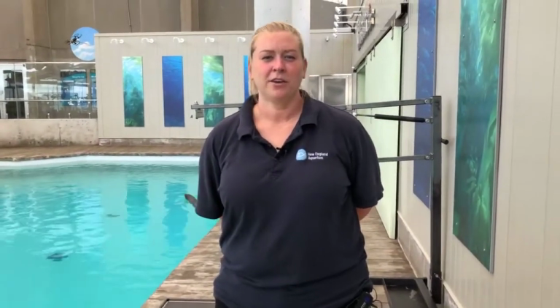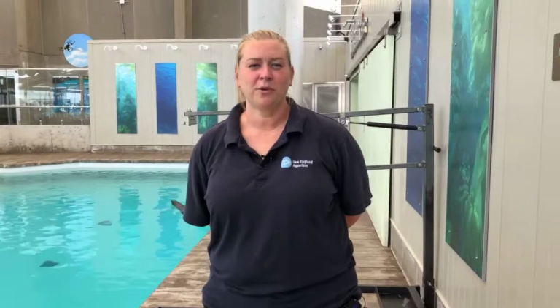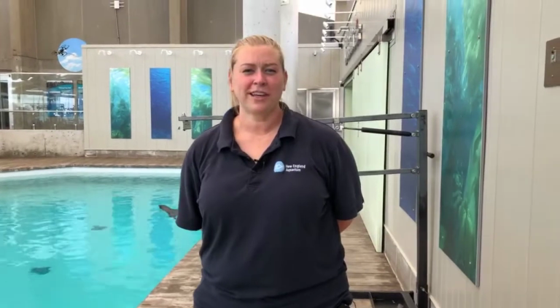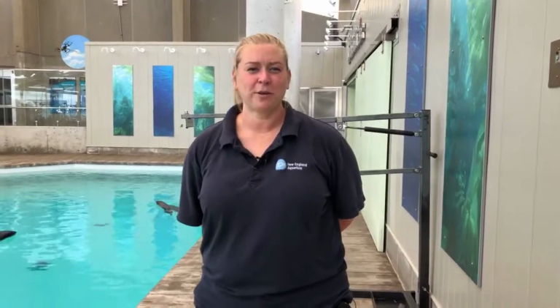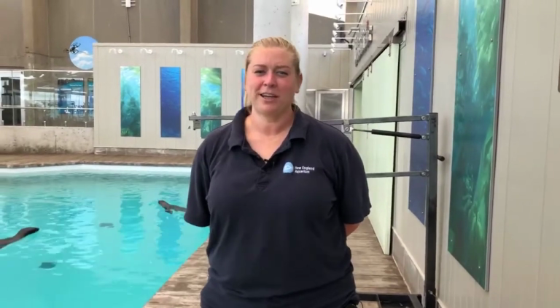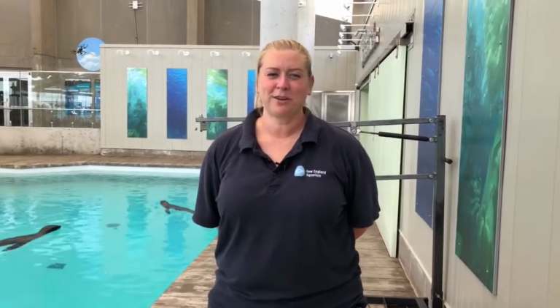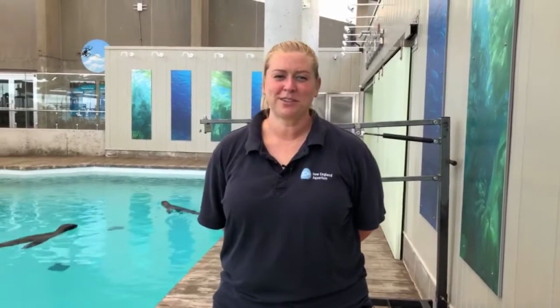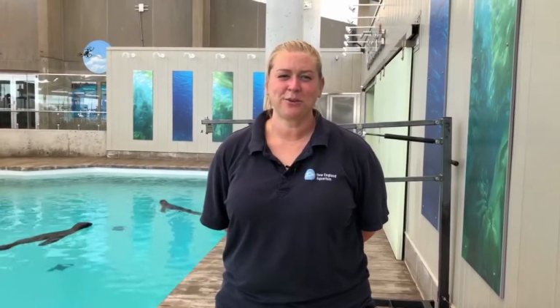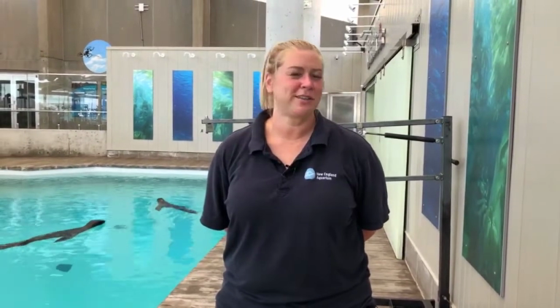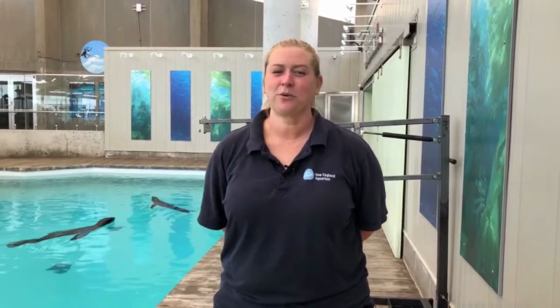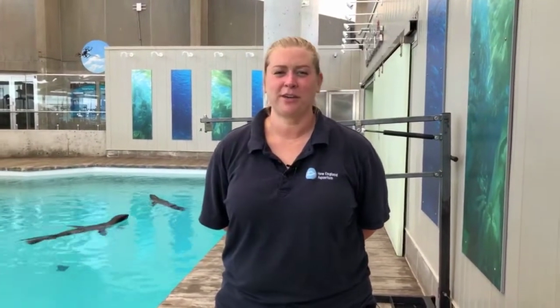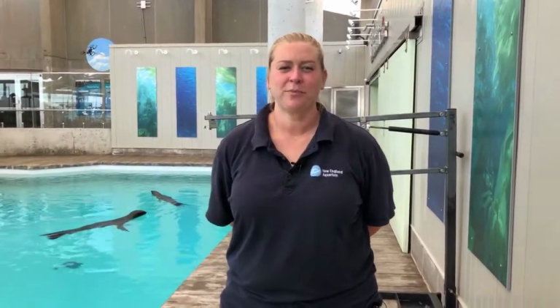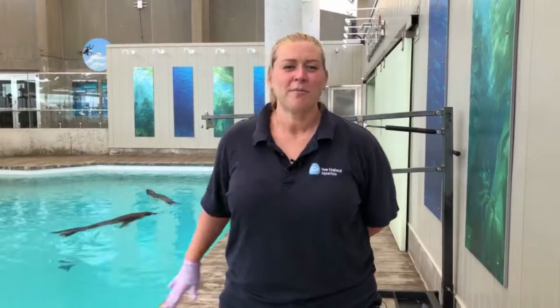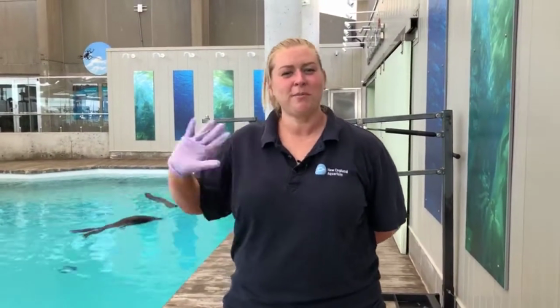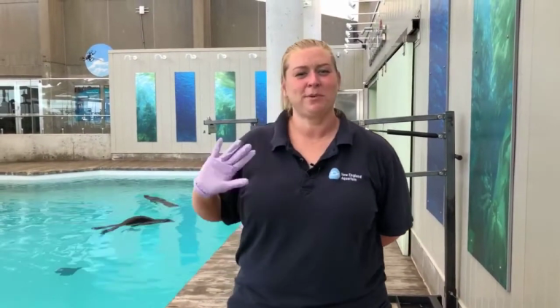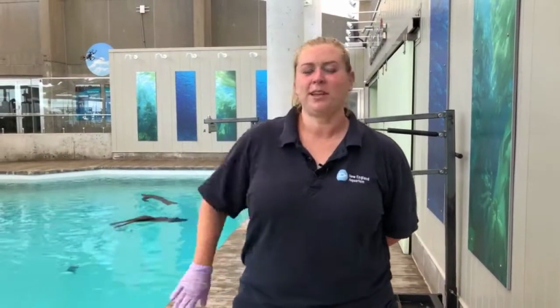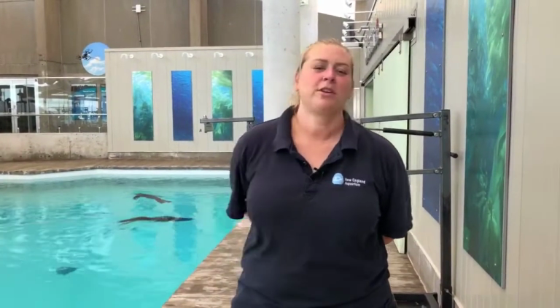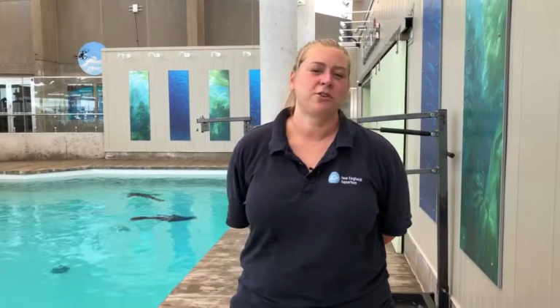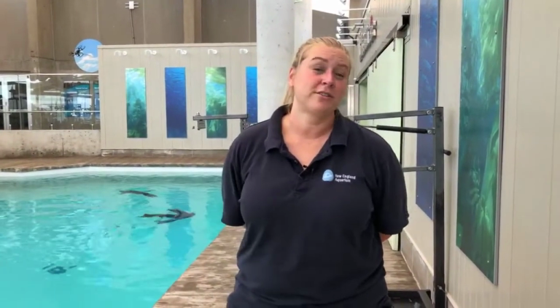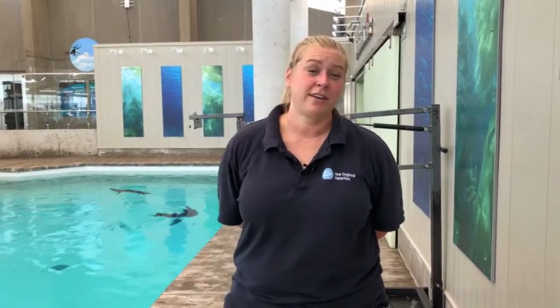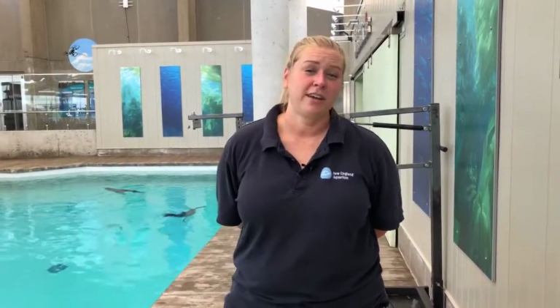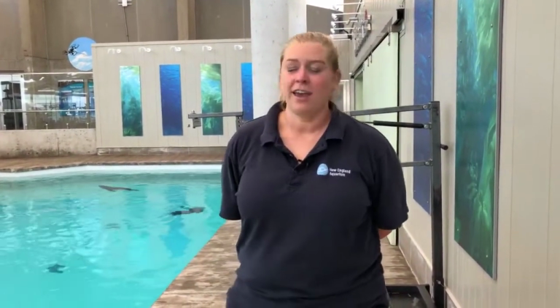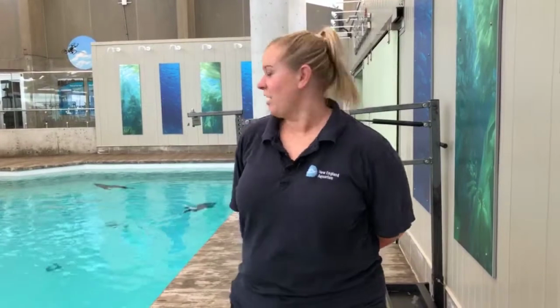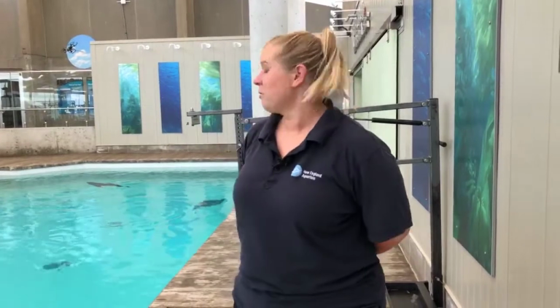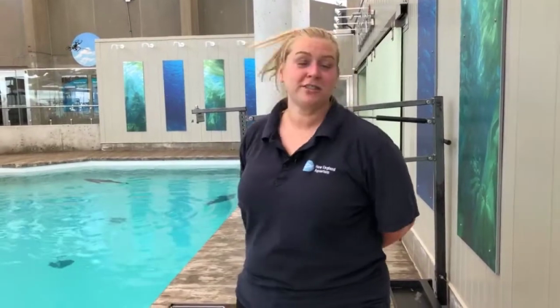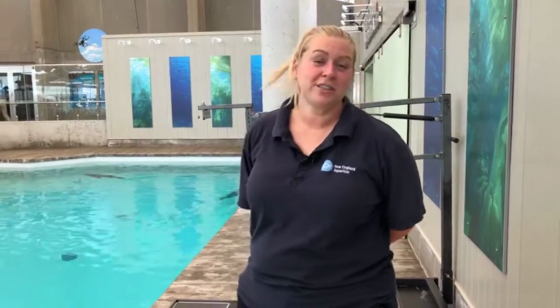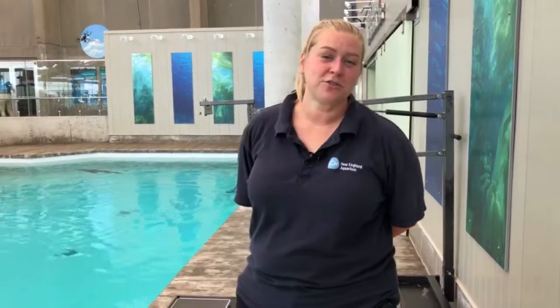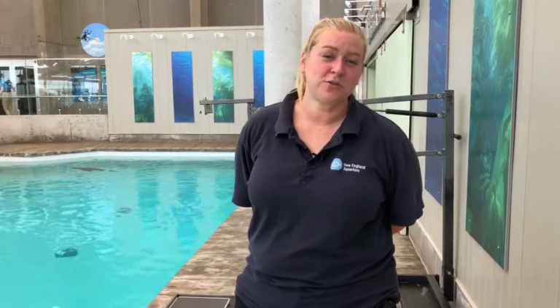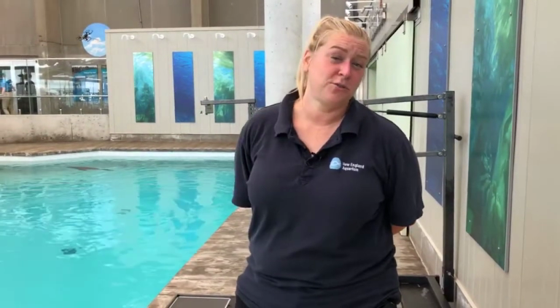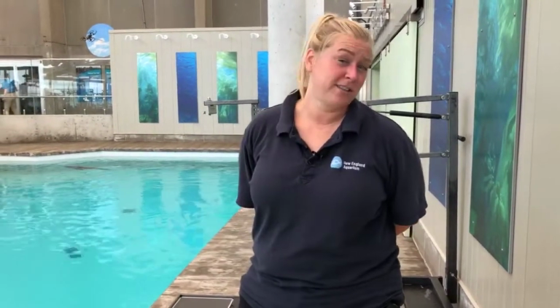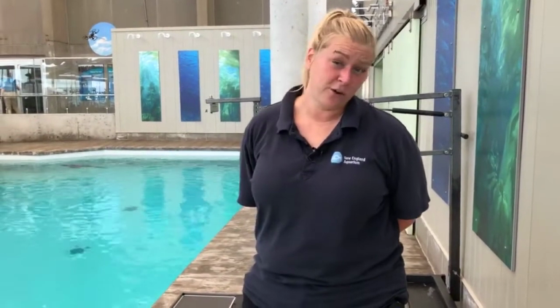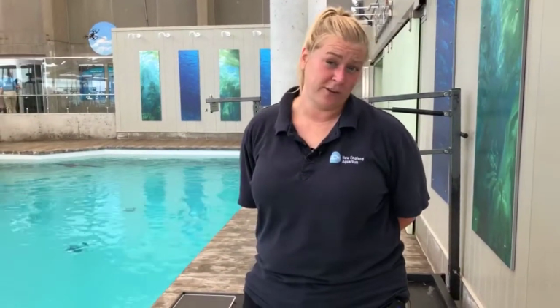Good morning everybody. Welcome to the New England Aquarium. My name is Belinda. I'm one of the trainers here, and I'm going to introduce you to Katovi.